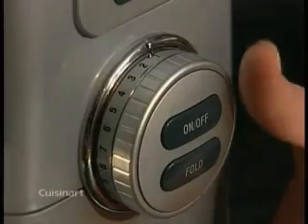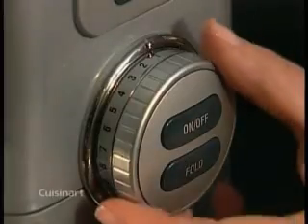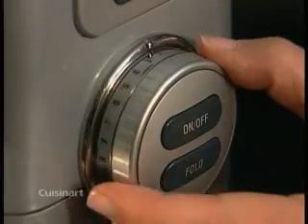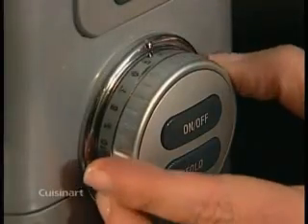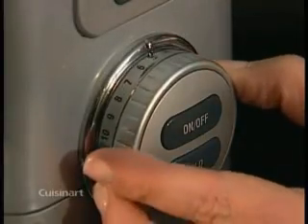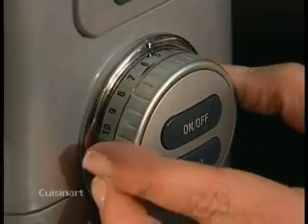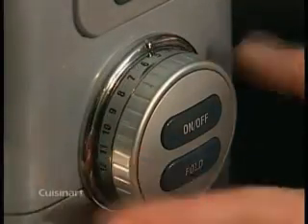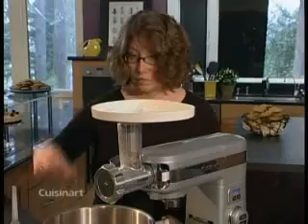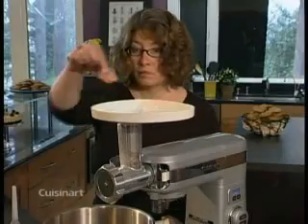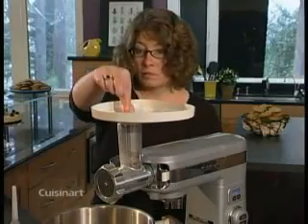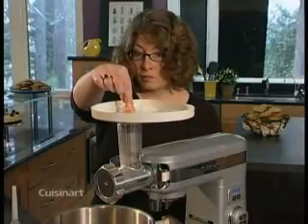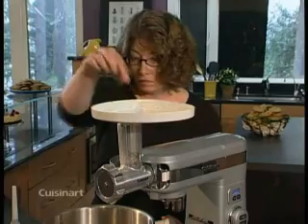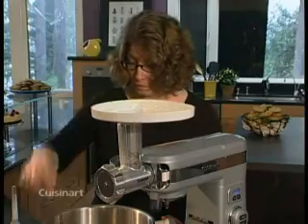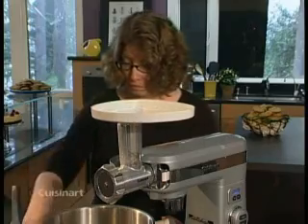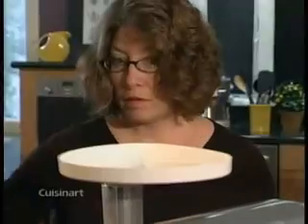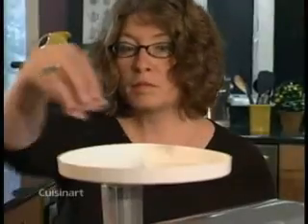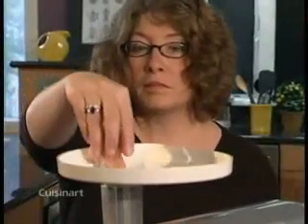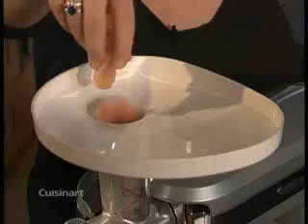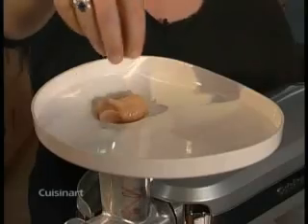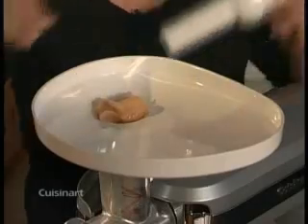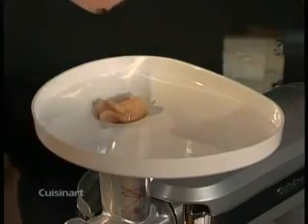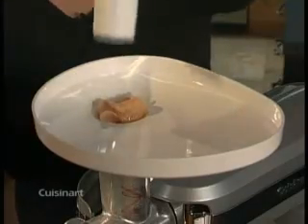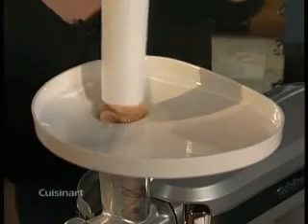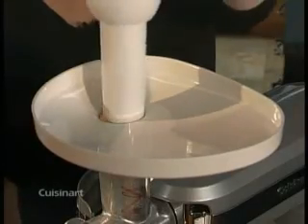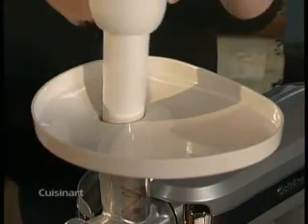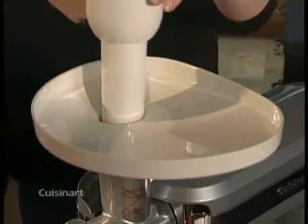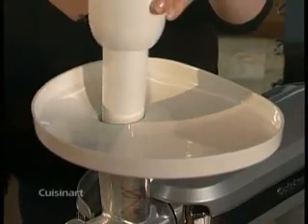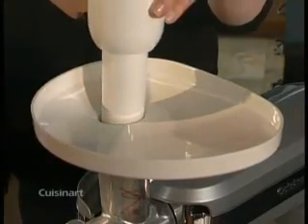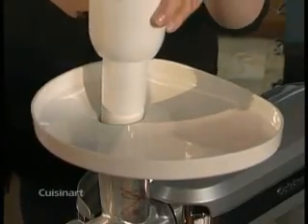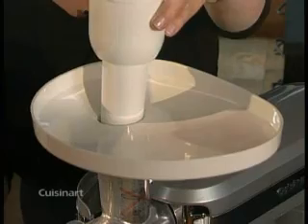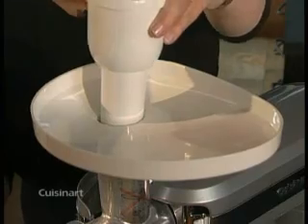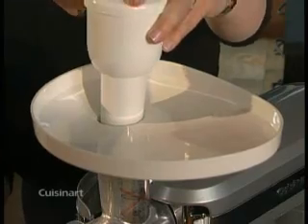Put the stand mixer on speed five, then drop the meat into the grinder one piece at a time. Use medium pressure — do not push hard.